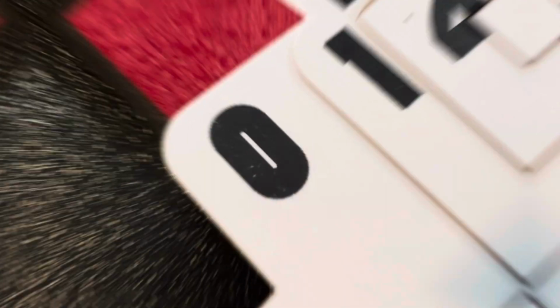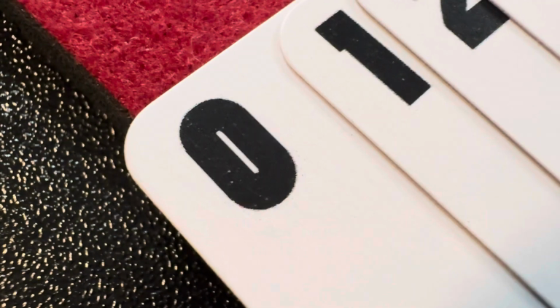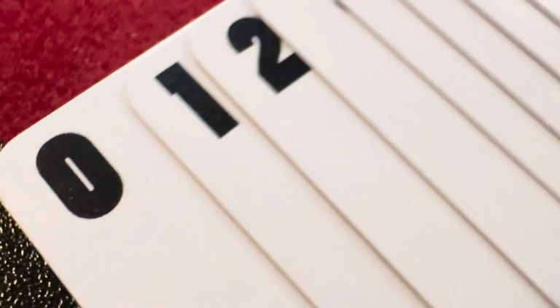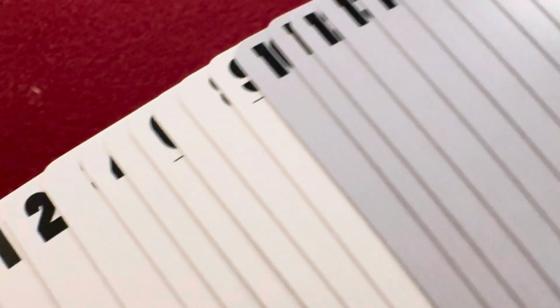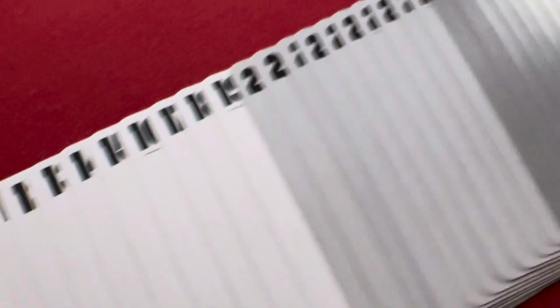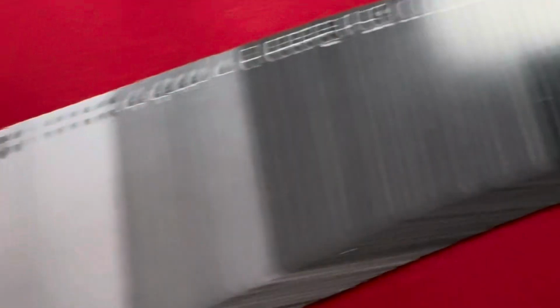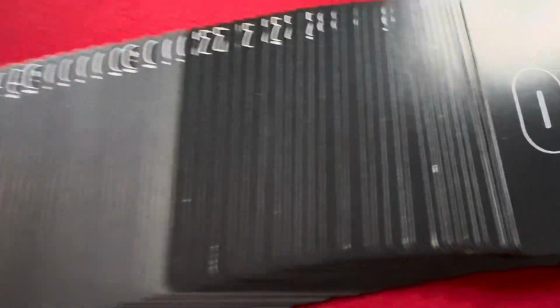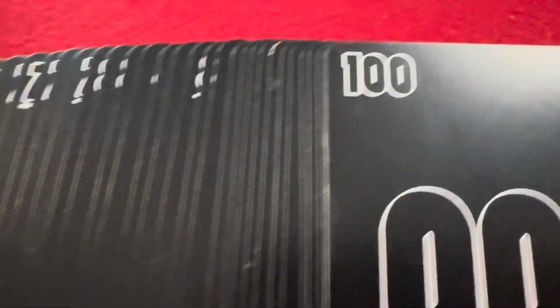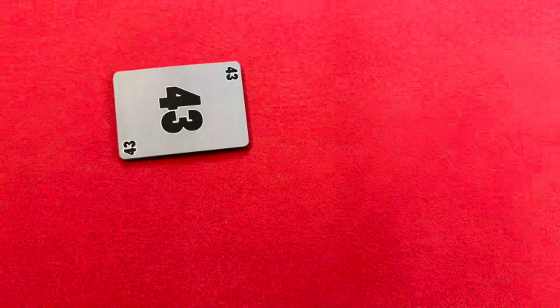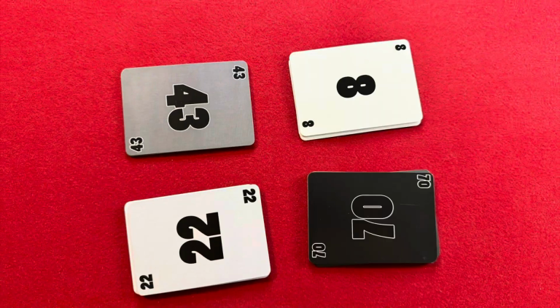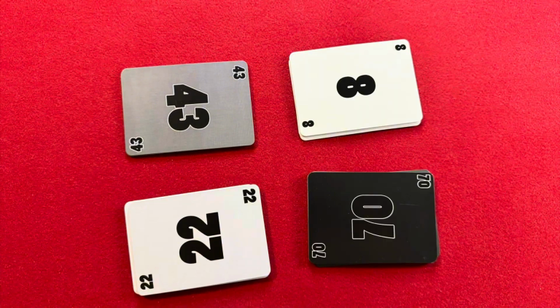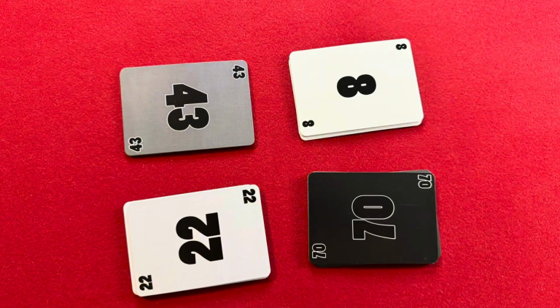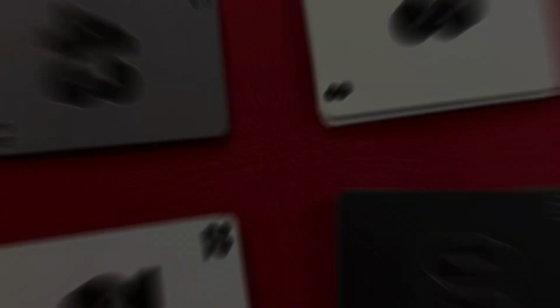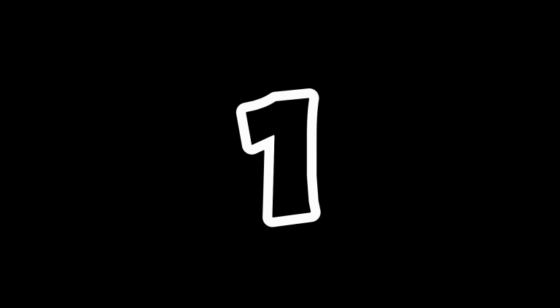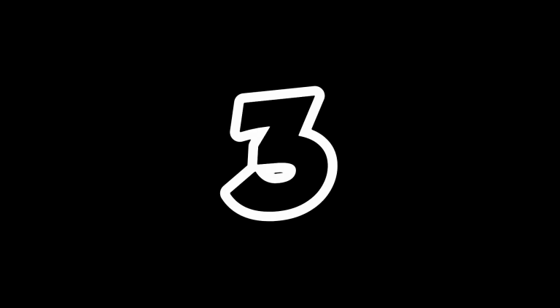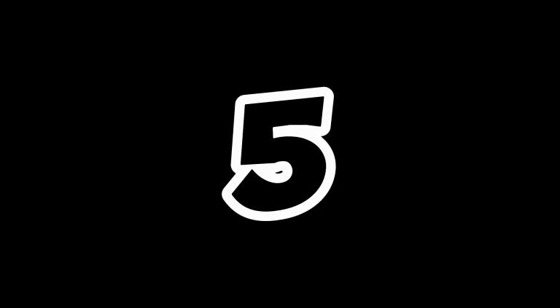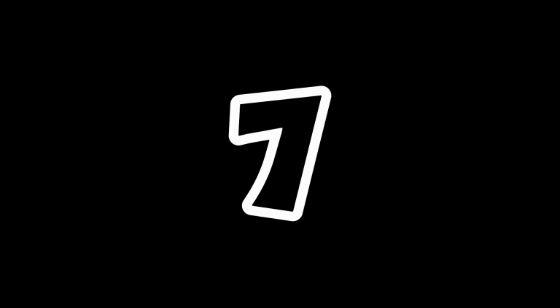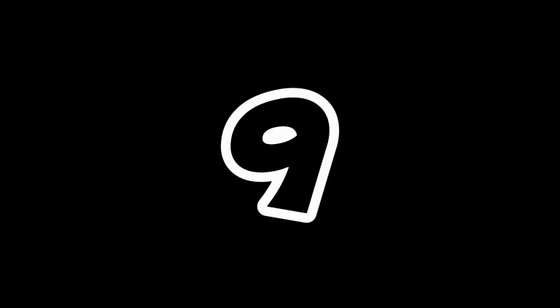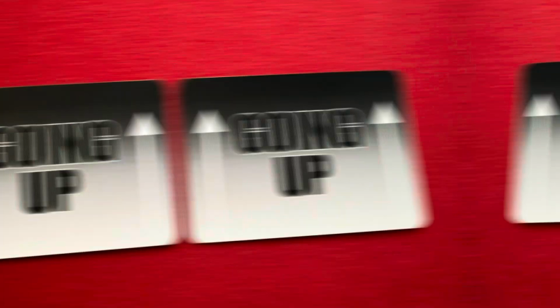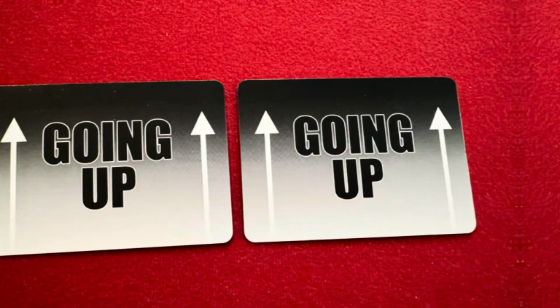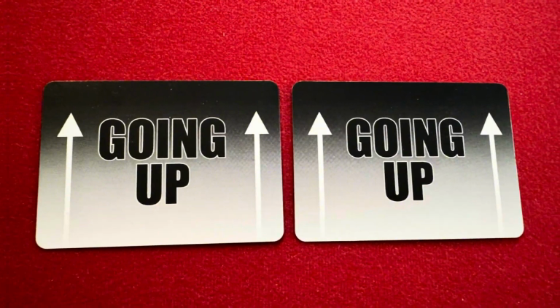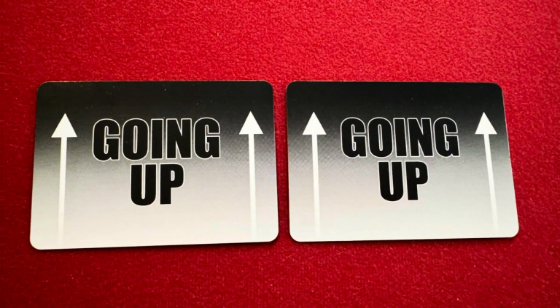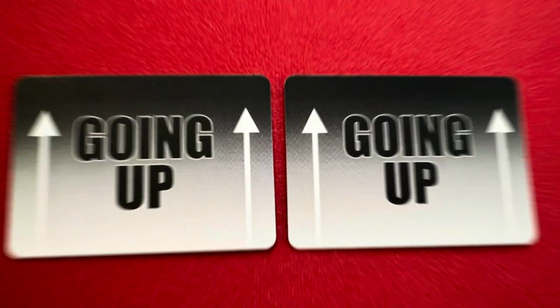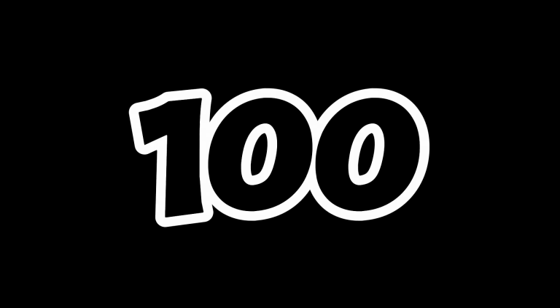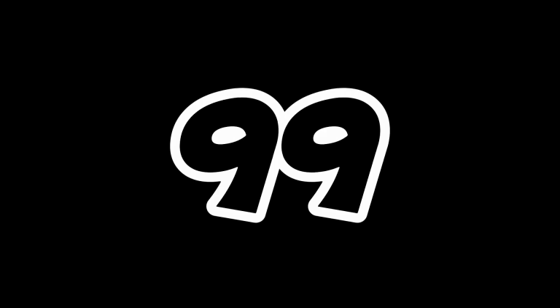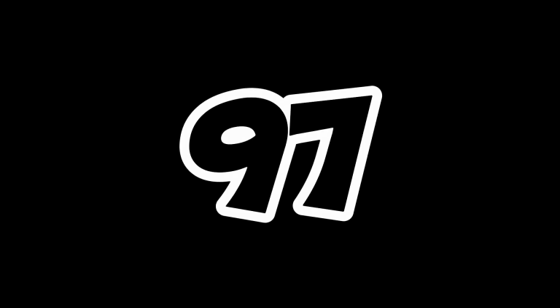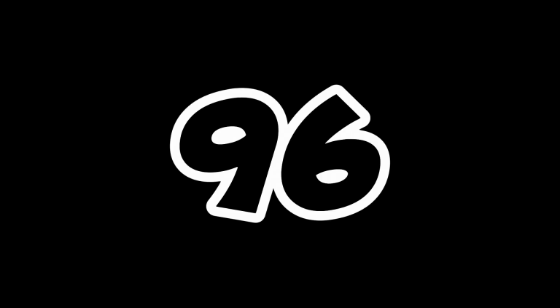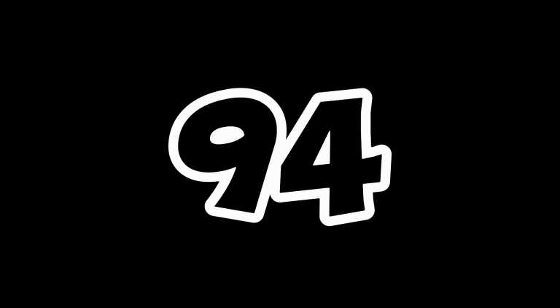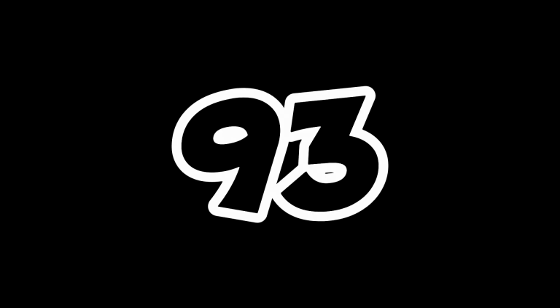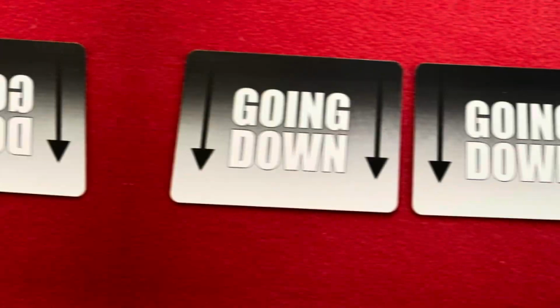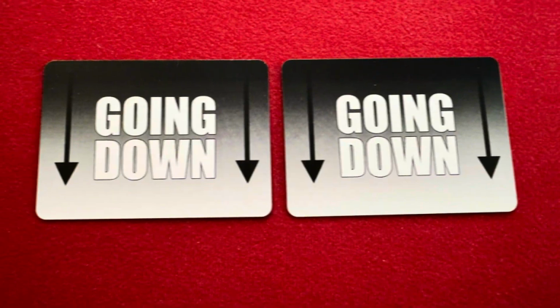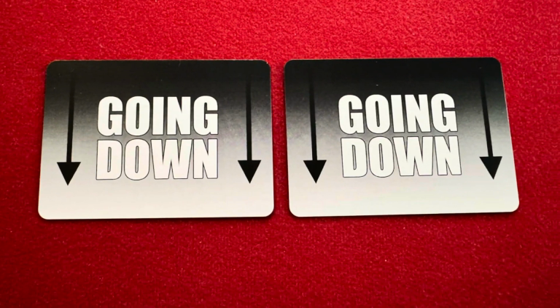Sorry Guys includes cards numbered 0 through 100, which will be used to make 4 piles during gameplay. Two of those piles will count up from 0, indicated by the two going-up cards, and the other two piles will count down from 100, indicated by the two going-down cards.